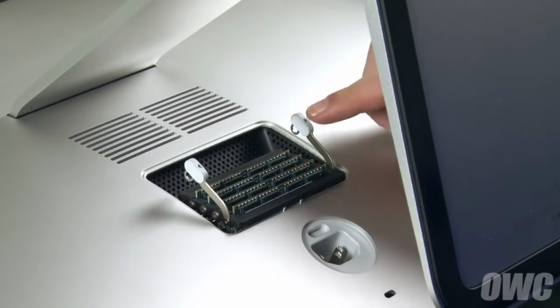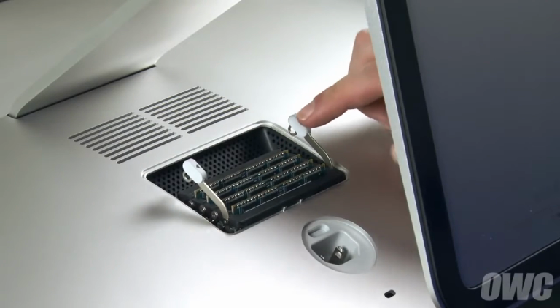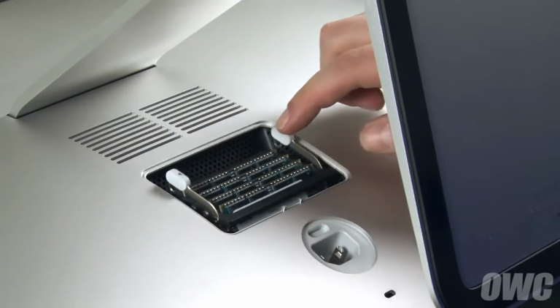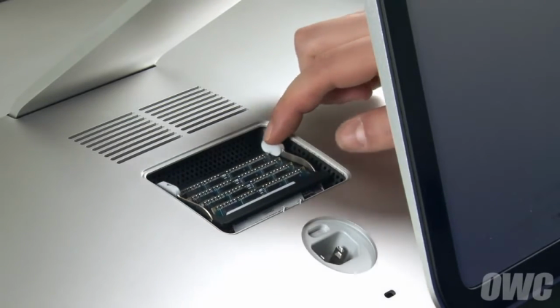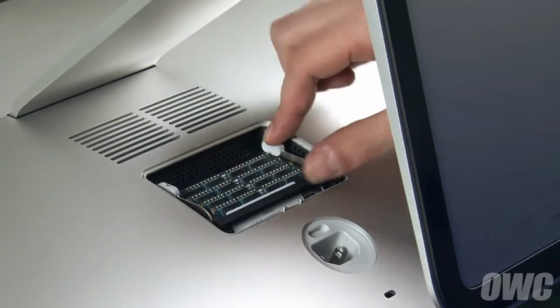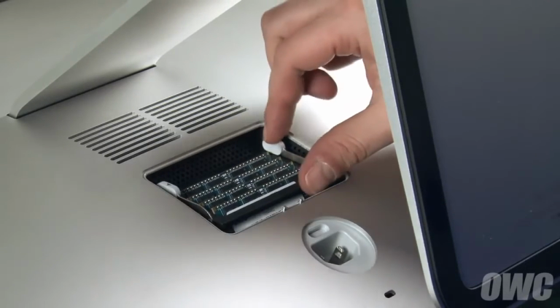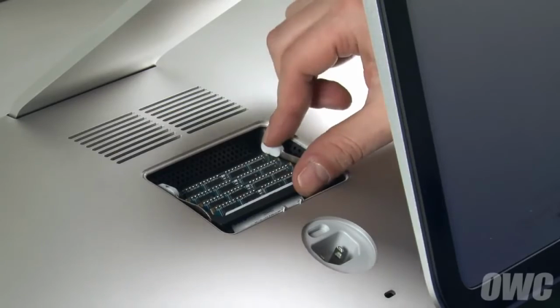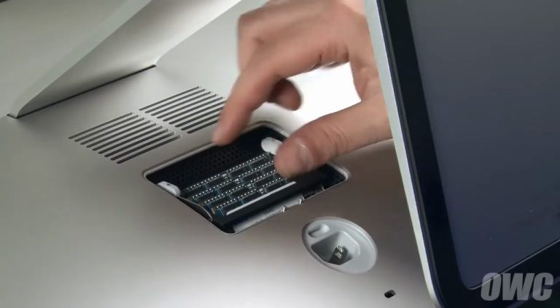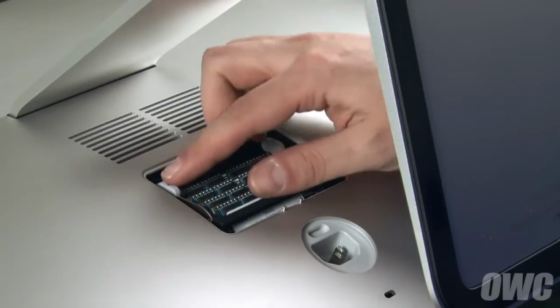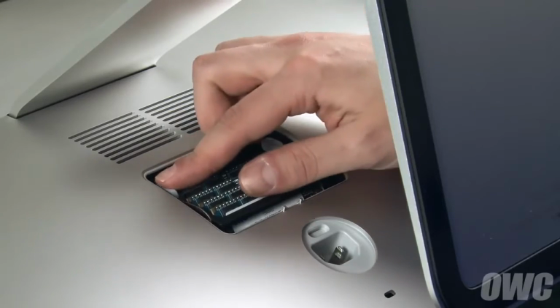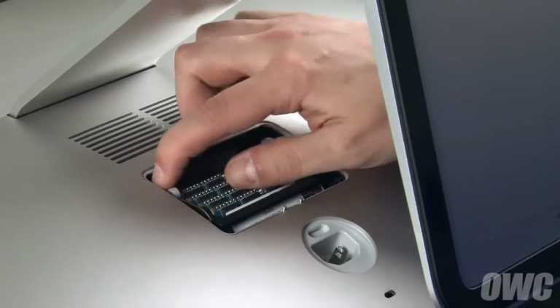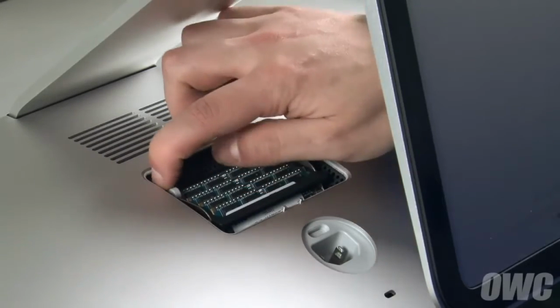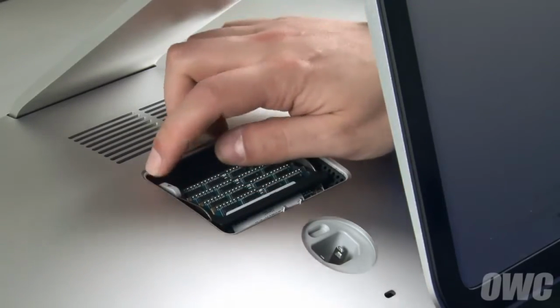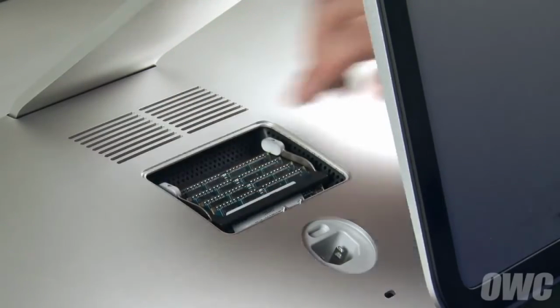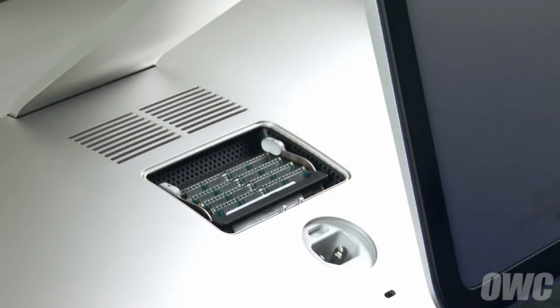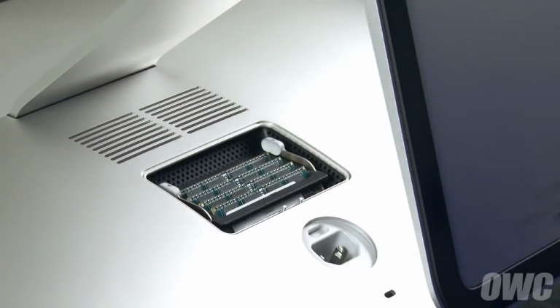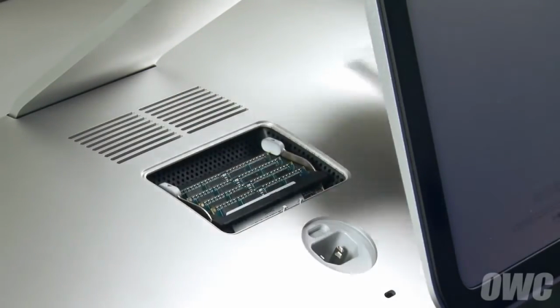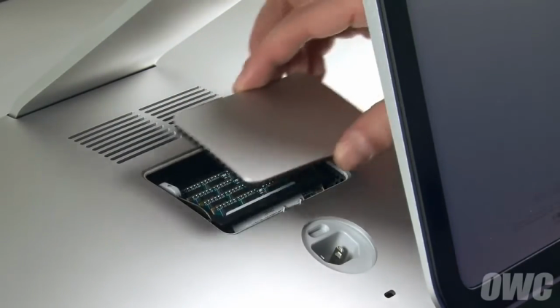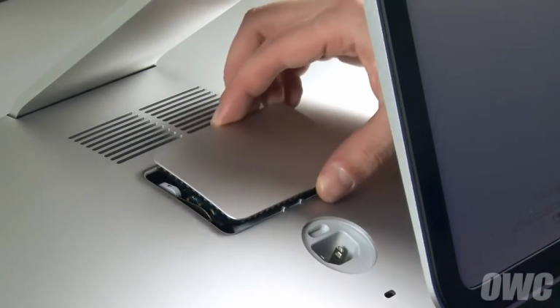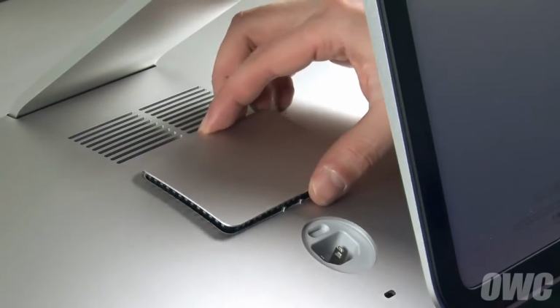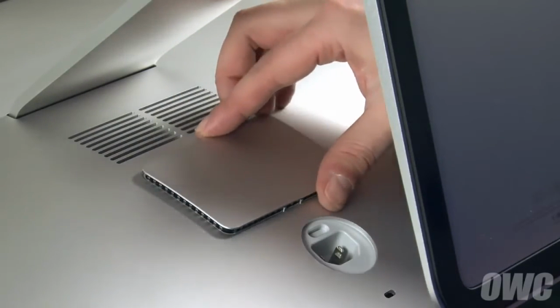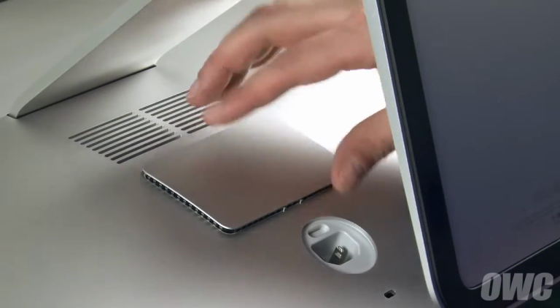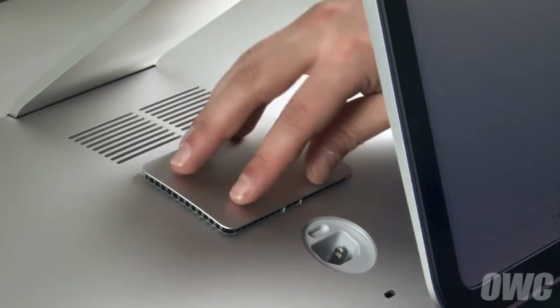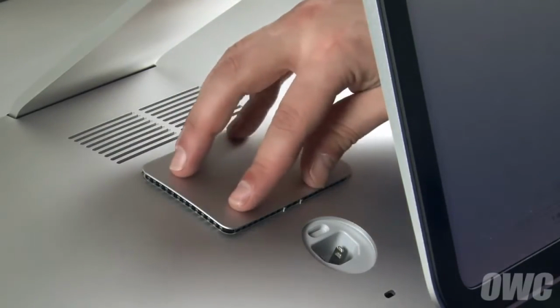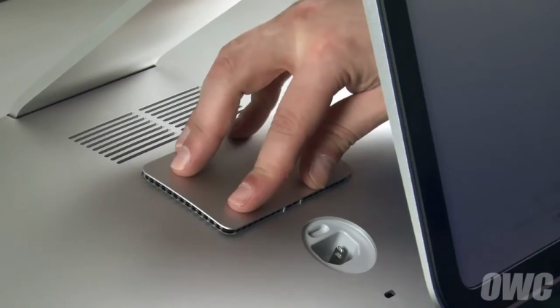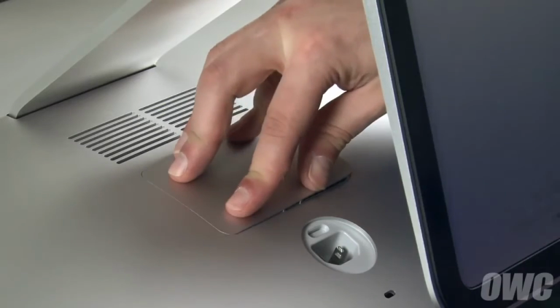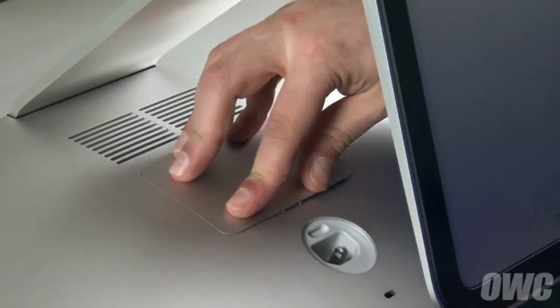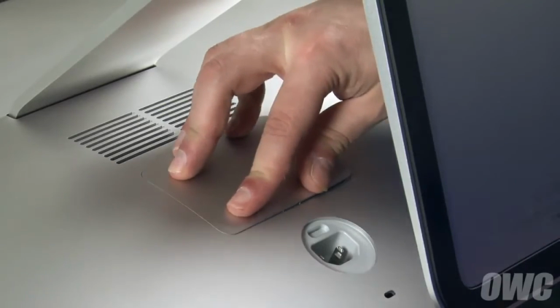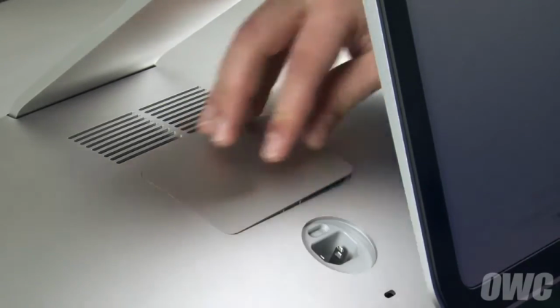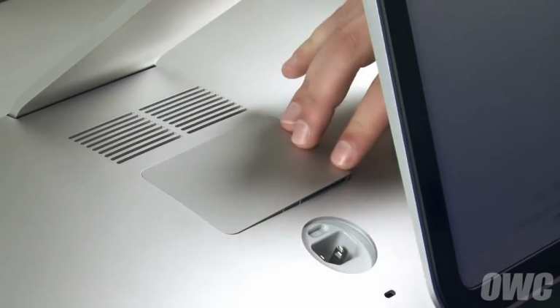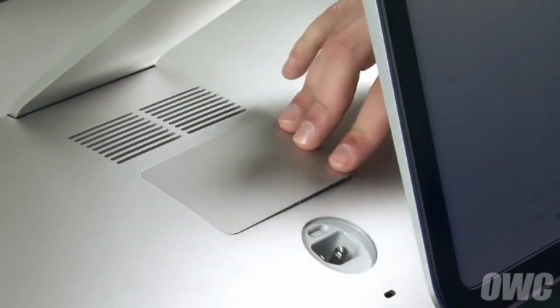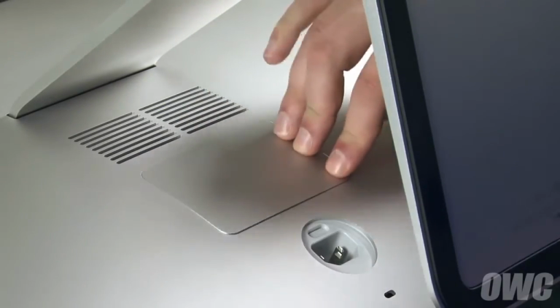Push down on the handles until the memory cage locks back into place. You may then replace the RAM access door by pushing it back into place until all edges are flush.